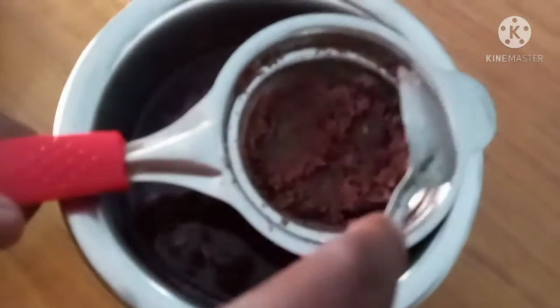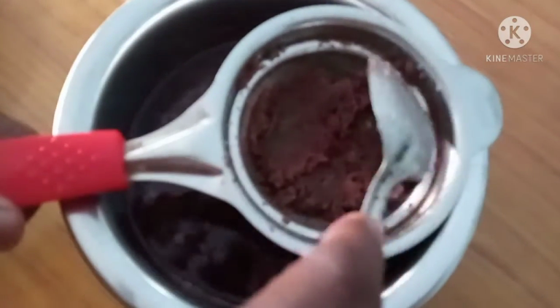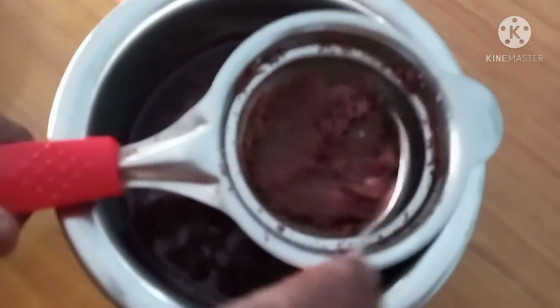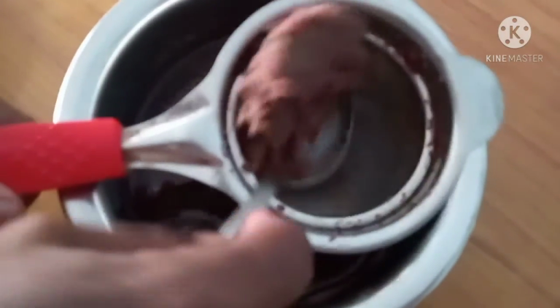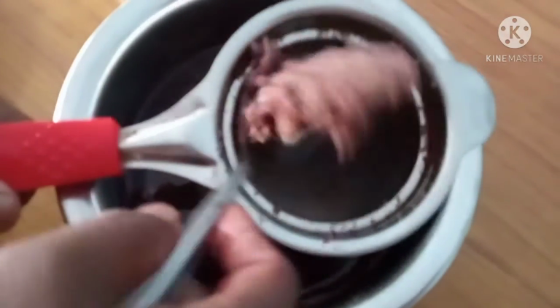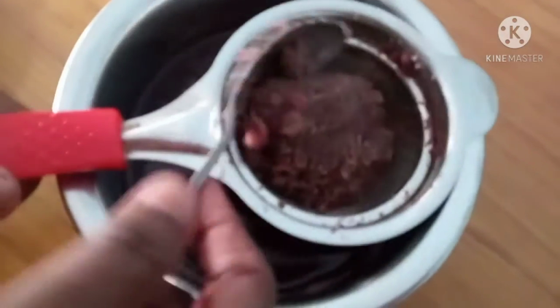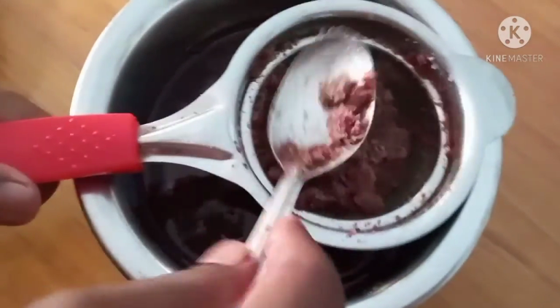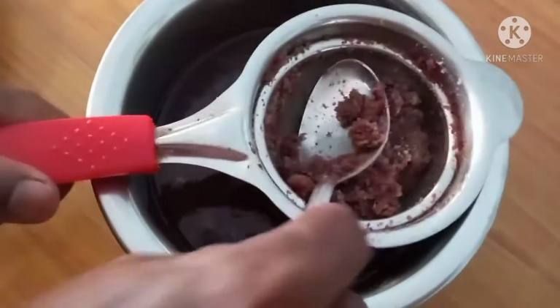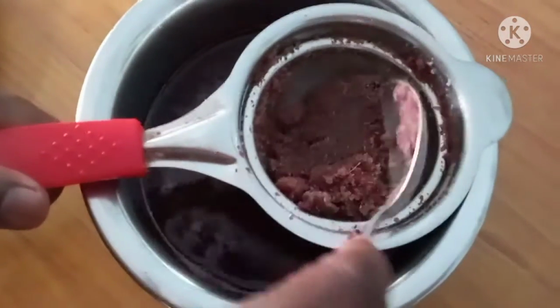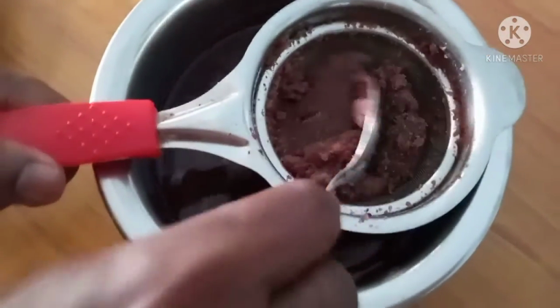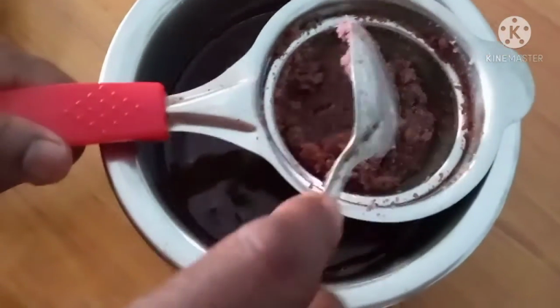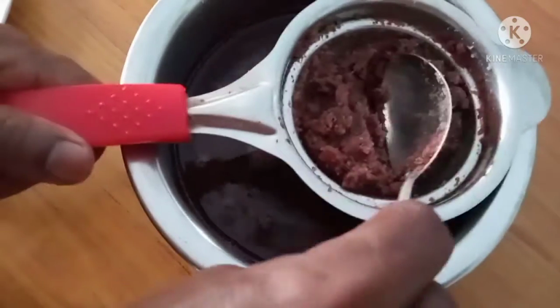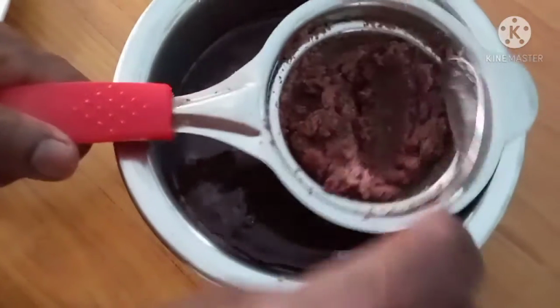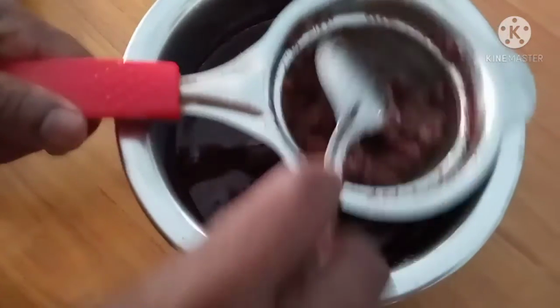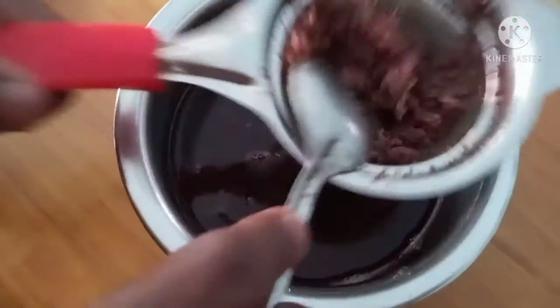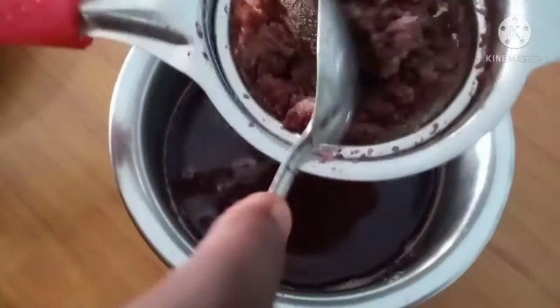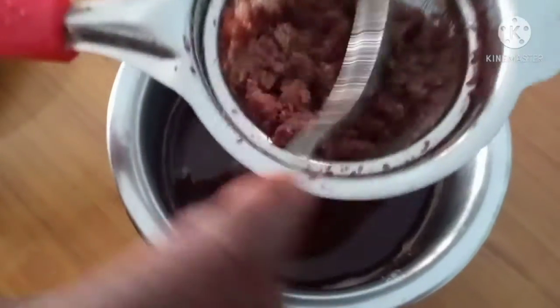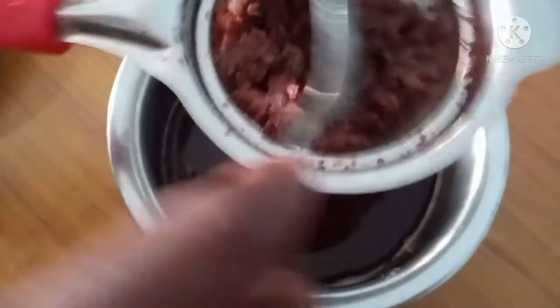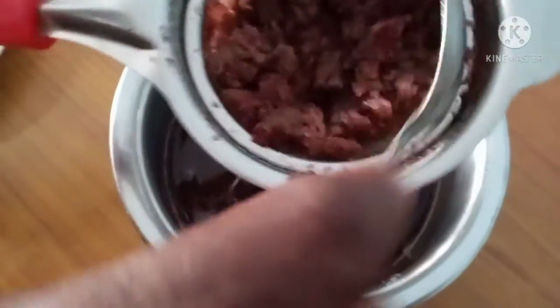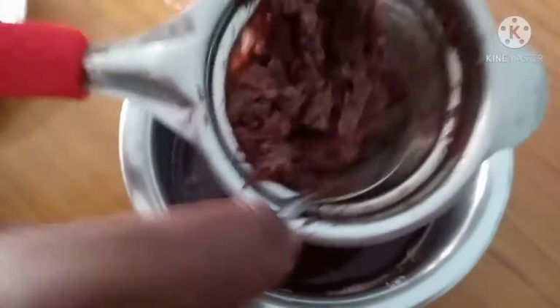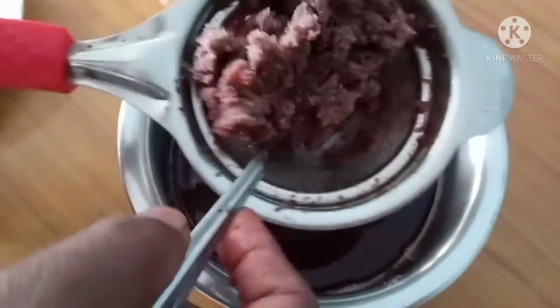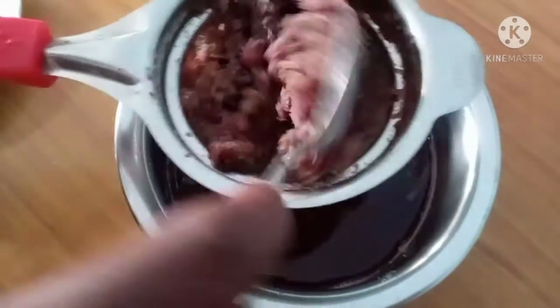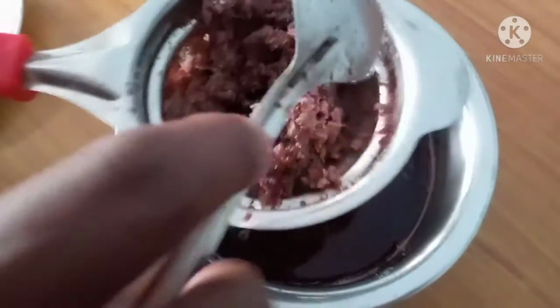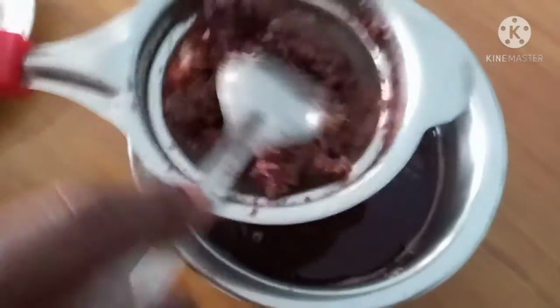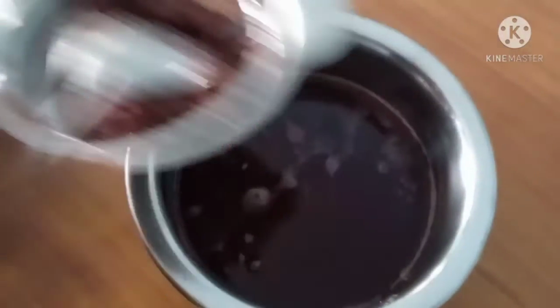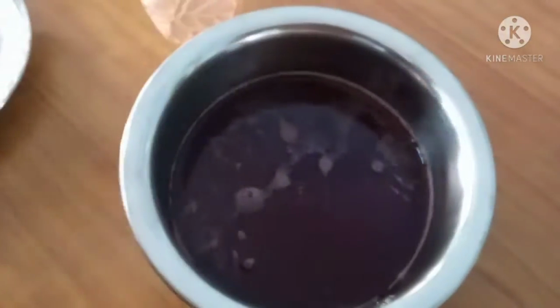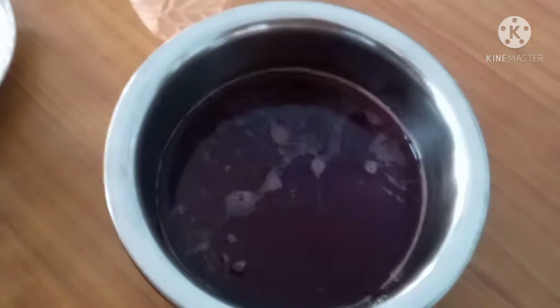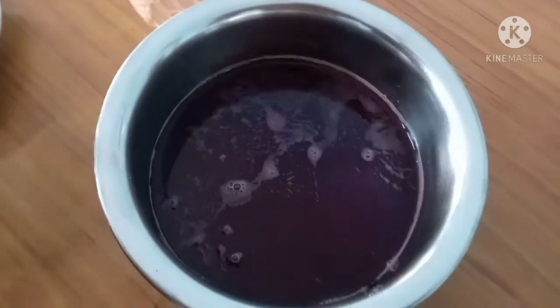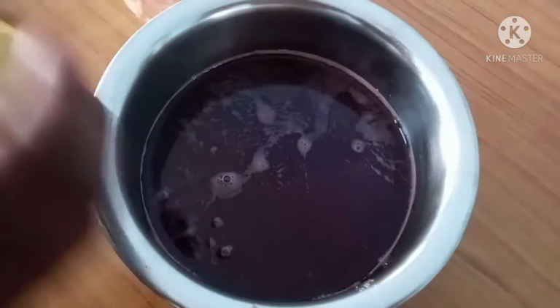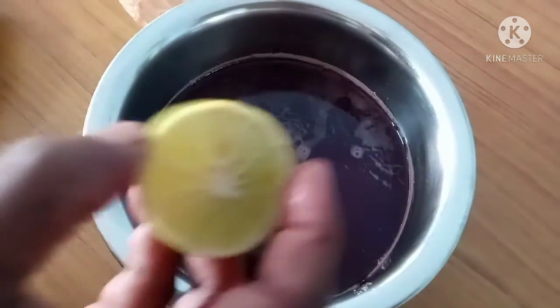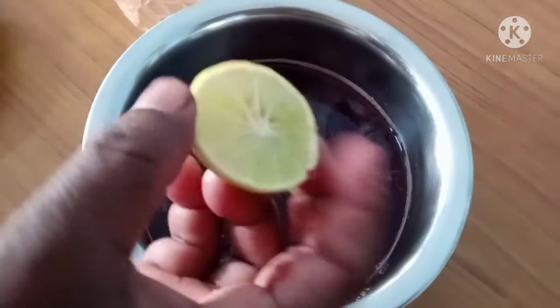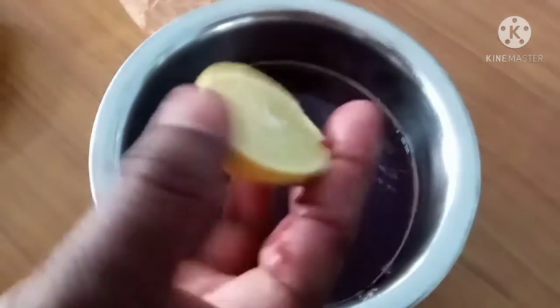Now we are going to add the oil to the oil and add the oil.